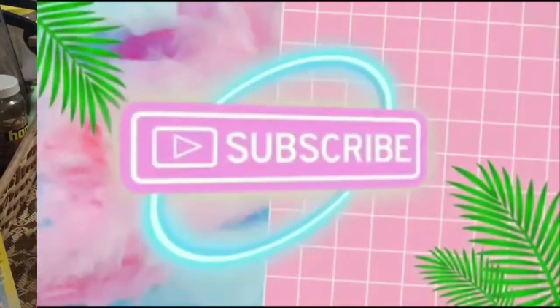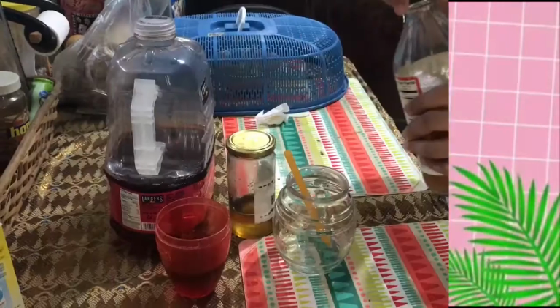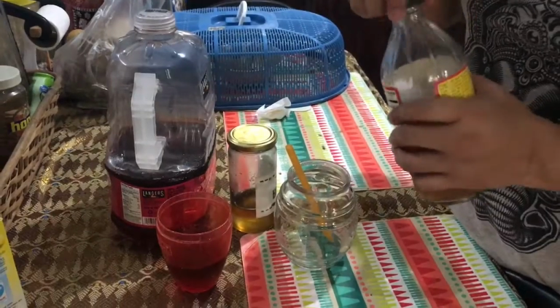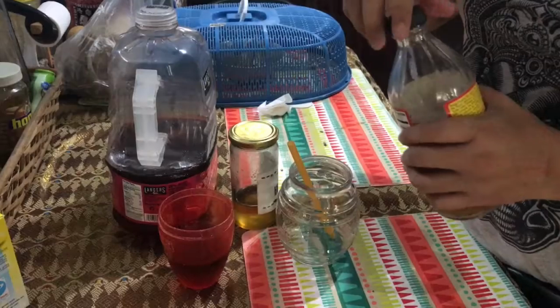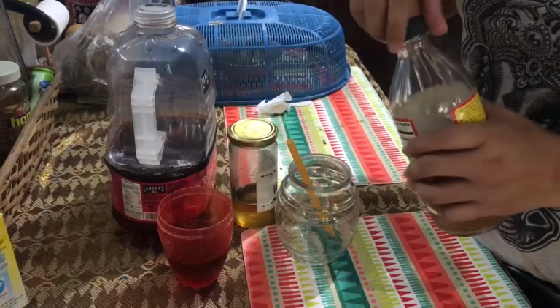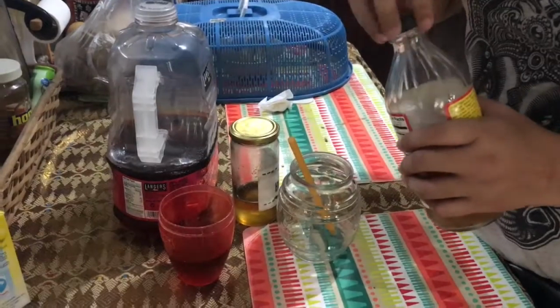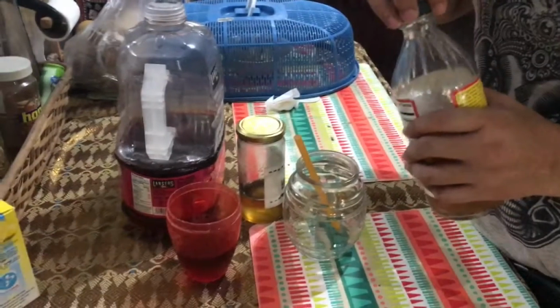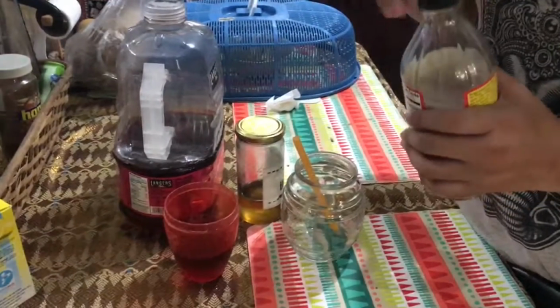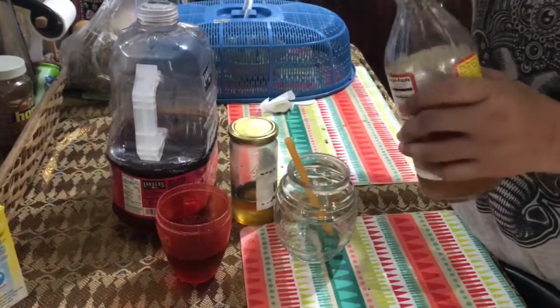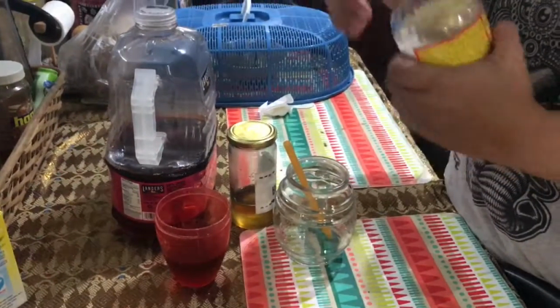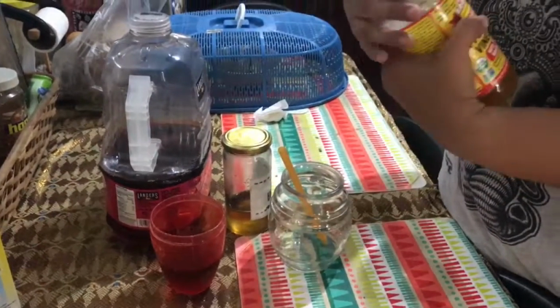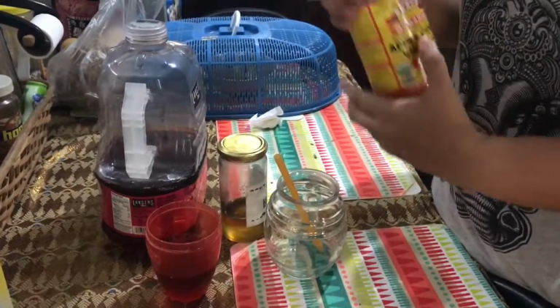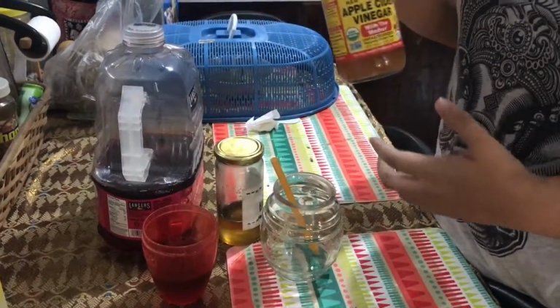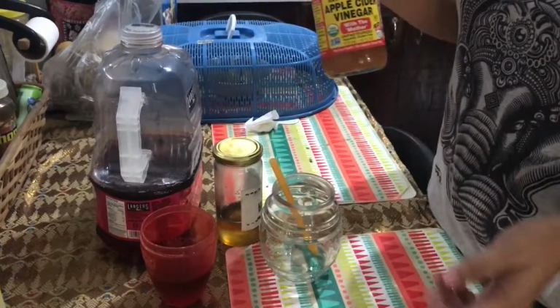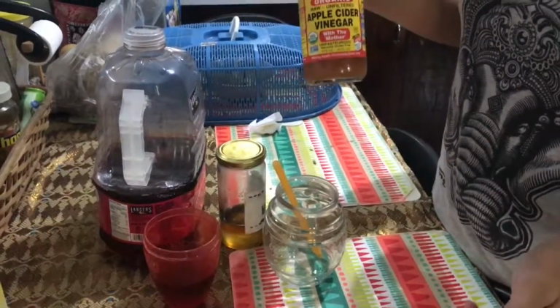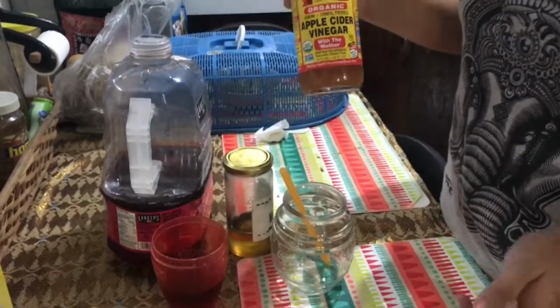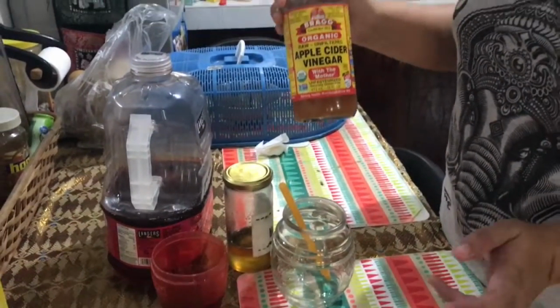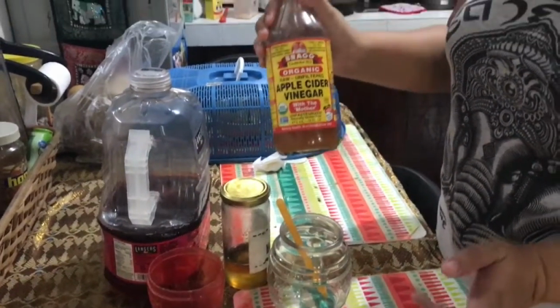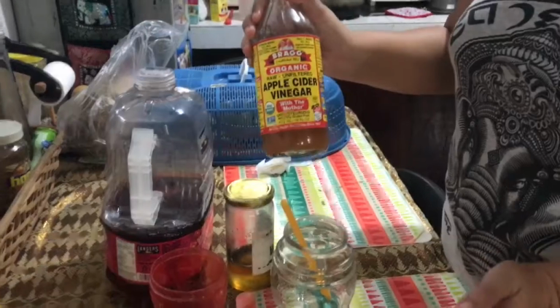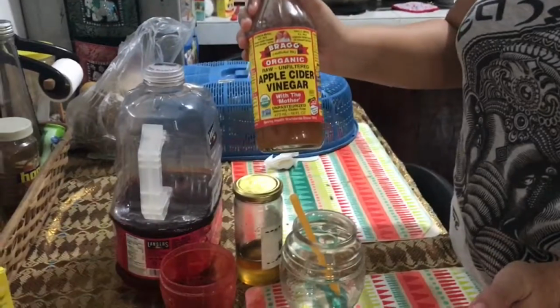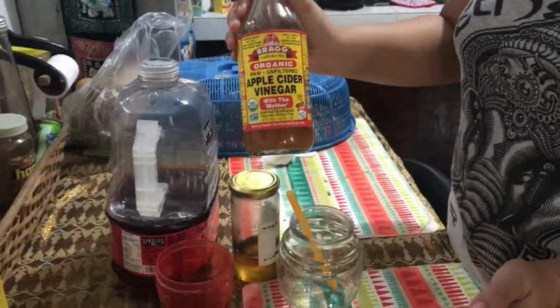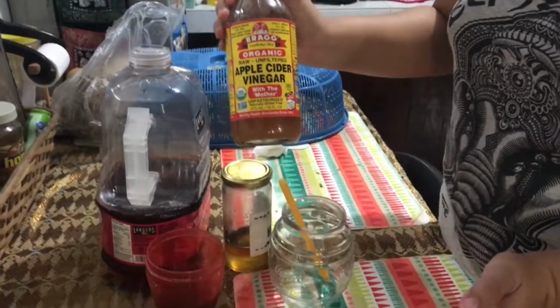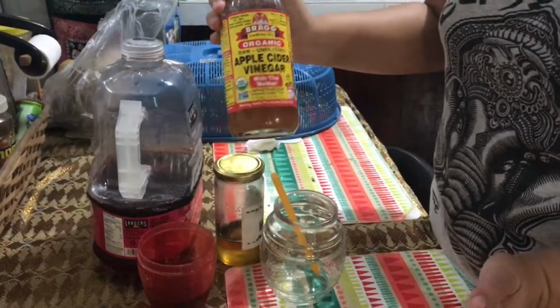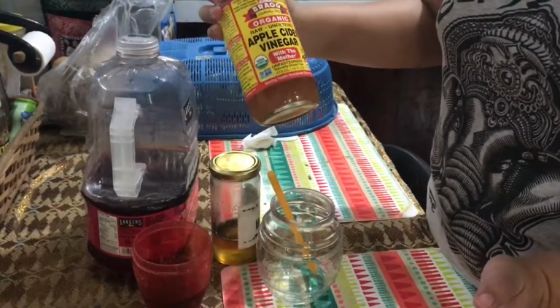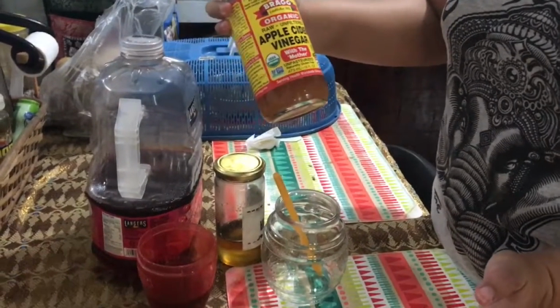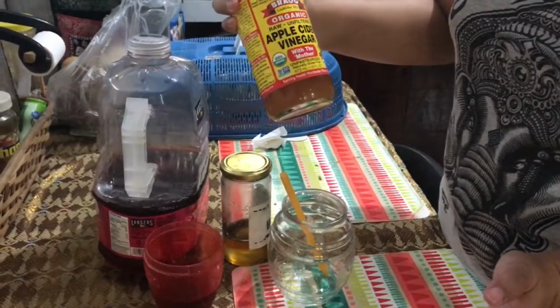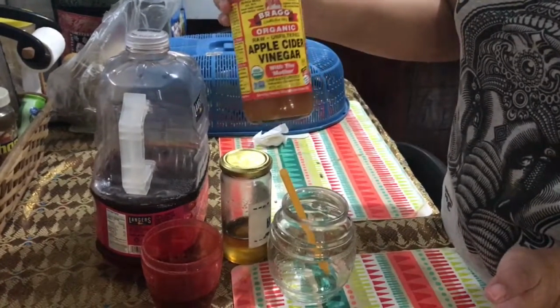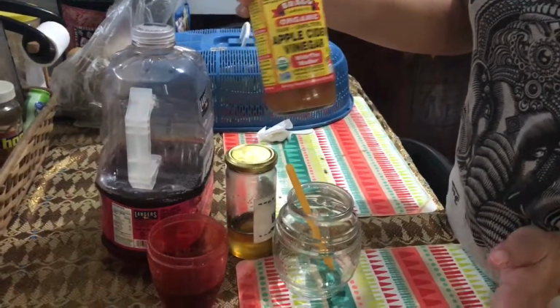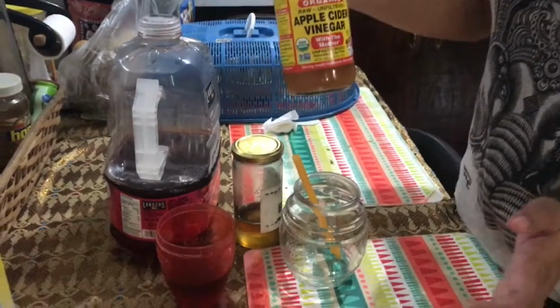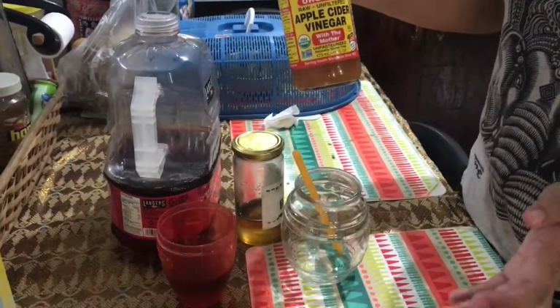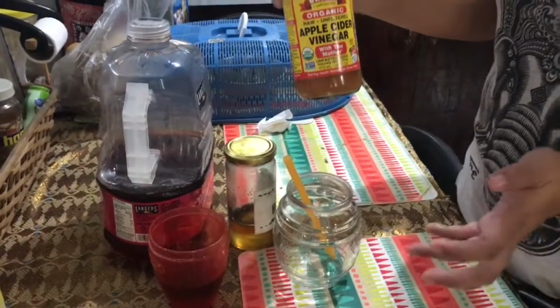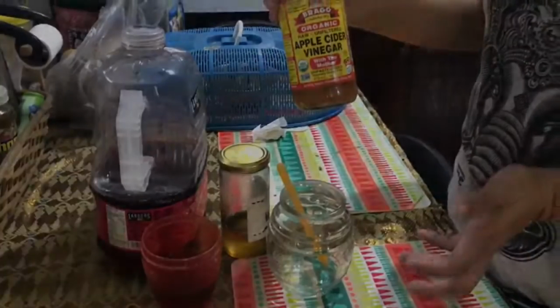Hi everyone! I'm just gonna show you how I am creating my concoction for apple cider vinegar because this is very healthy.